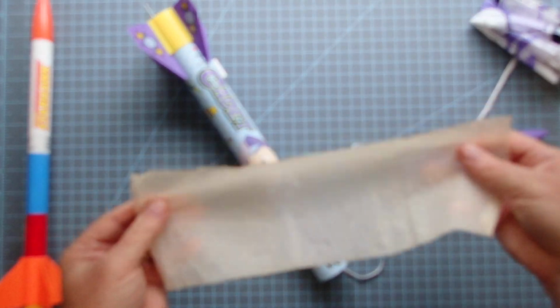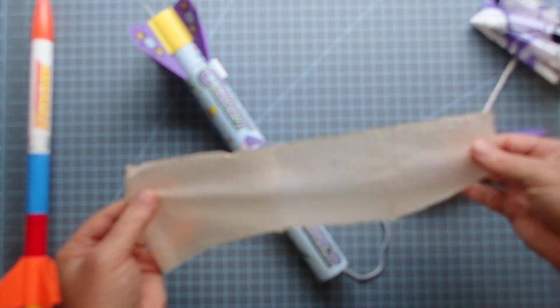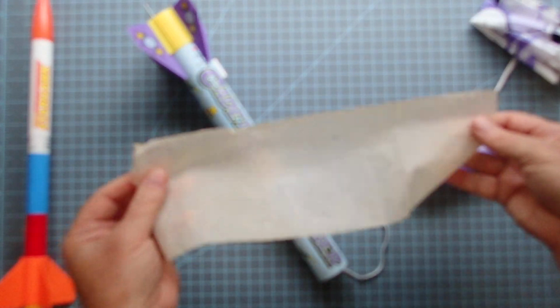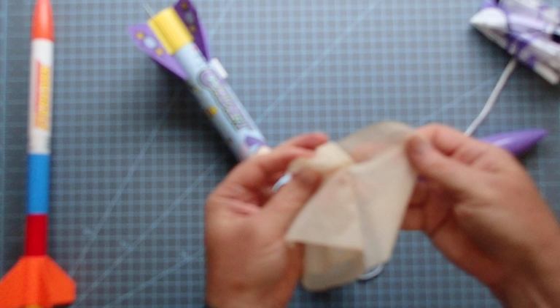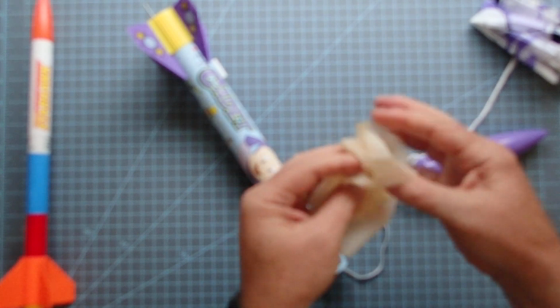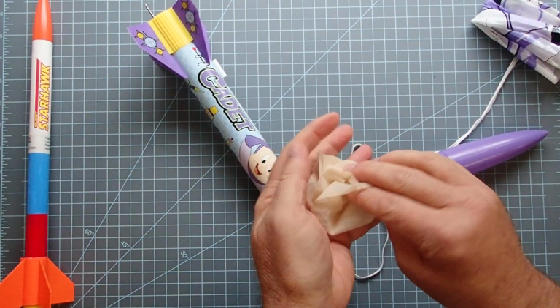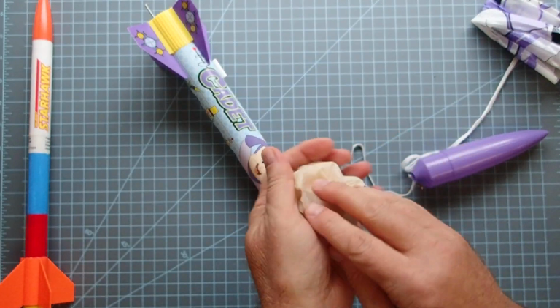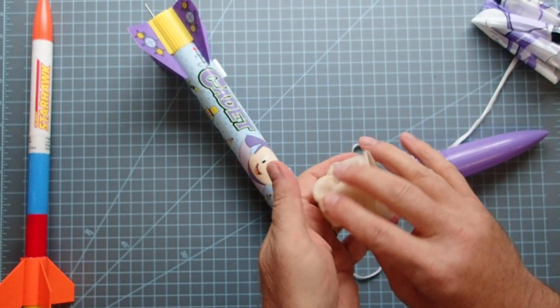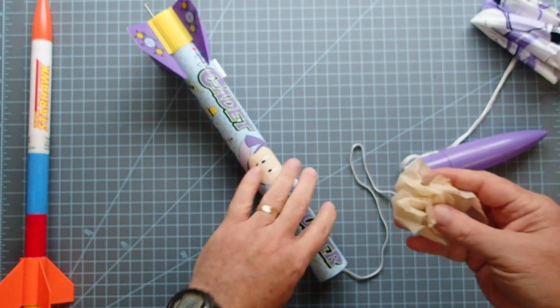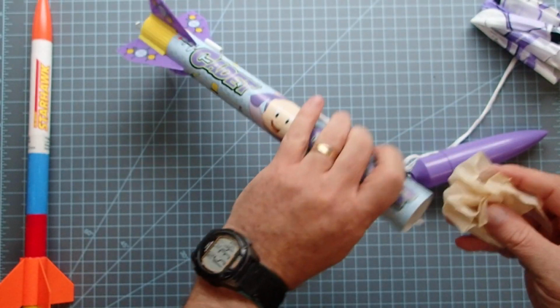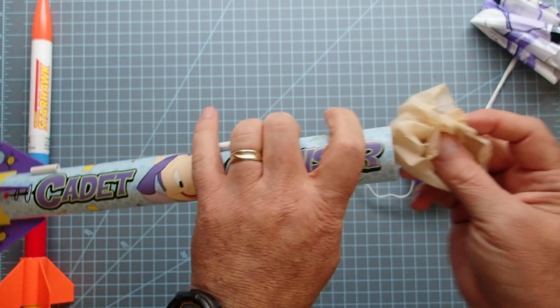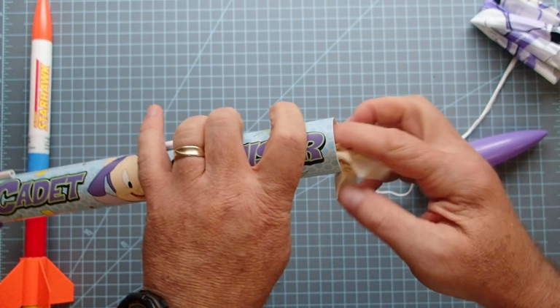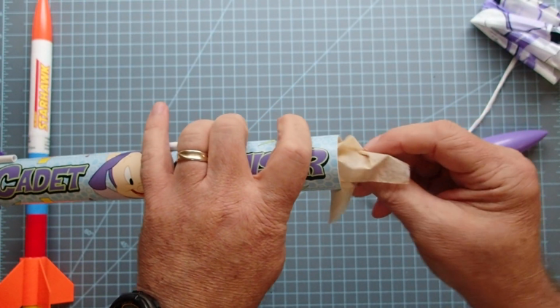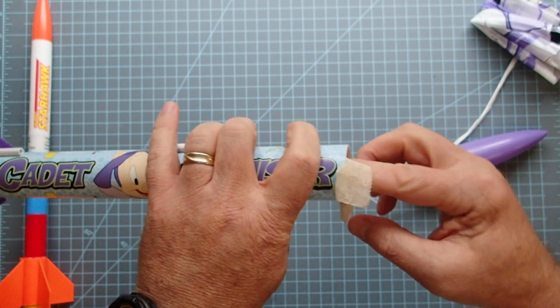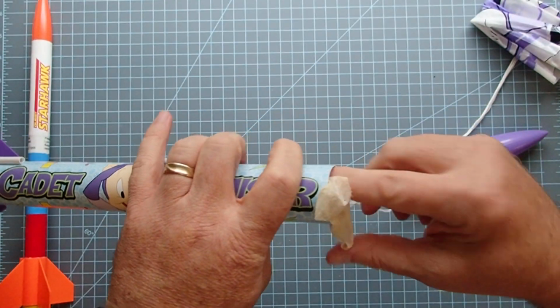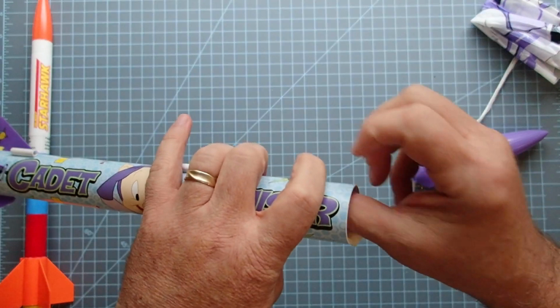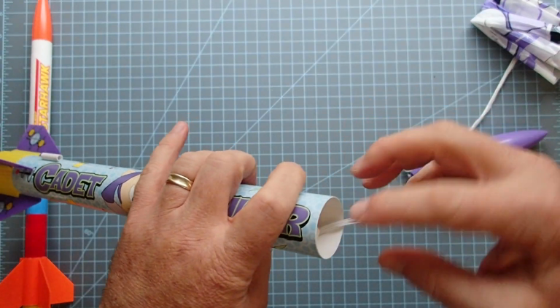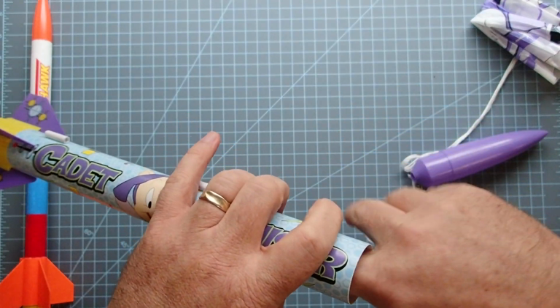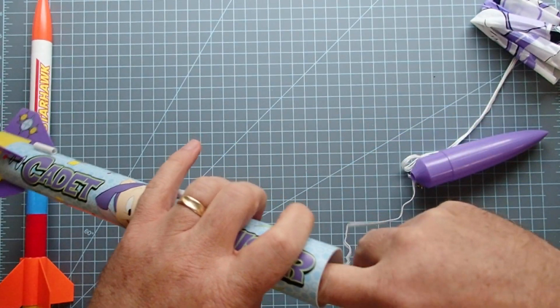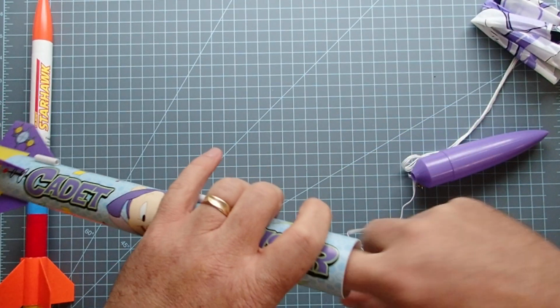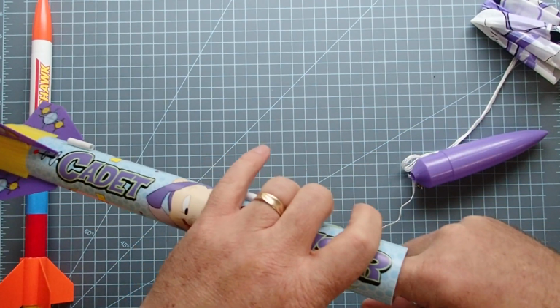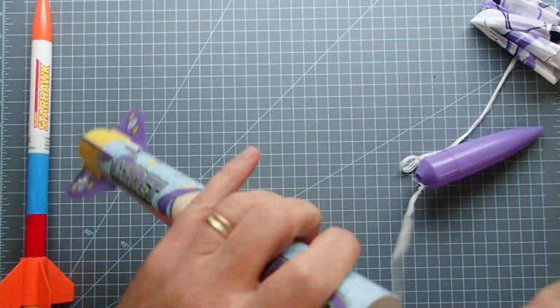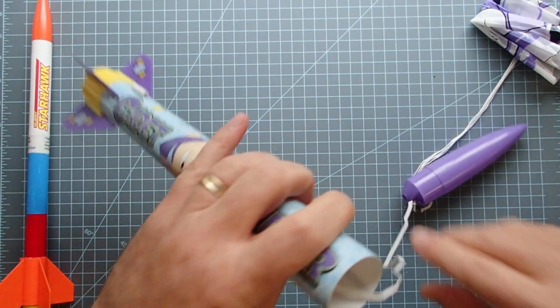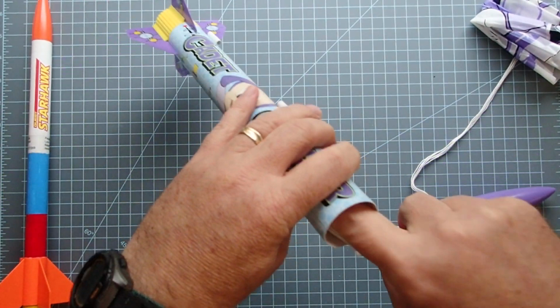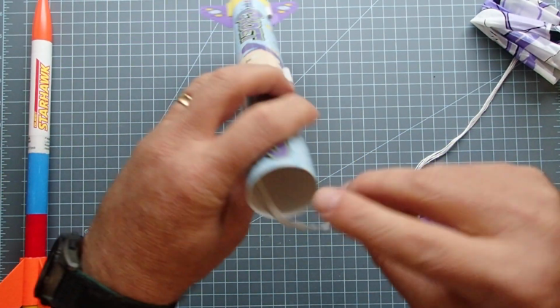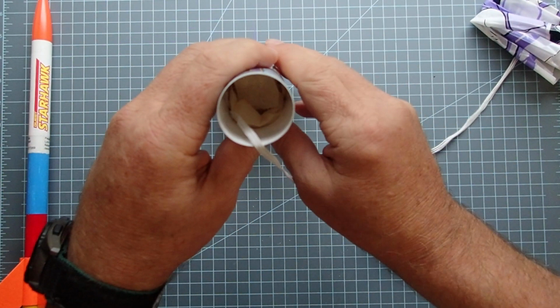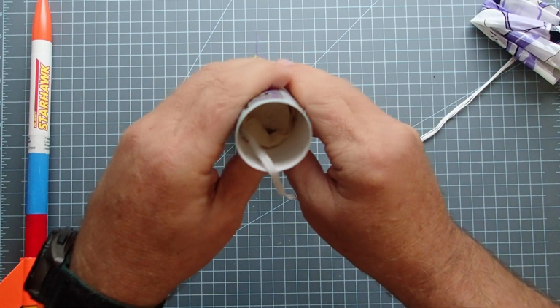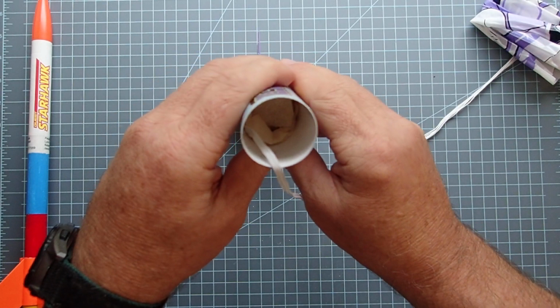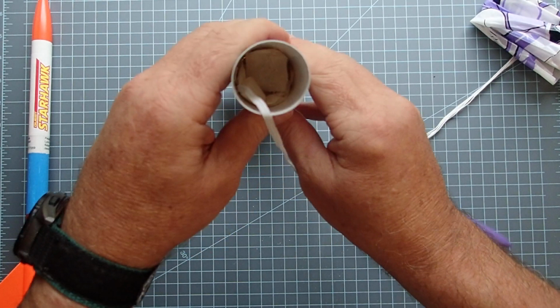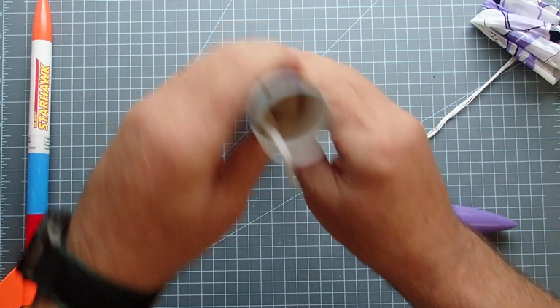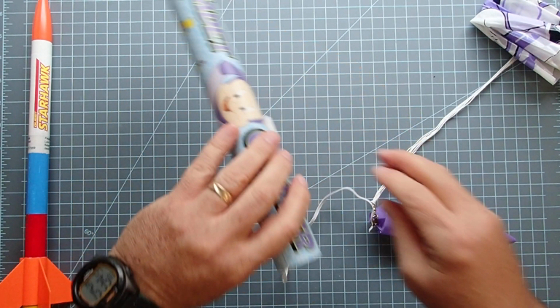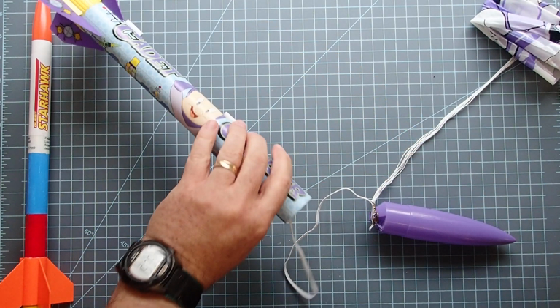I'm going to take an entire sheet here of three squares, and loosely wad that up and stuff it down inside. You can kind of see it down in there.